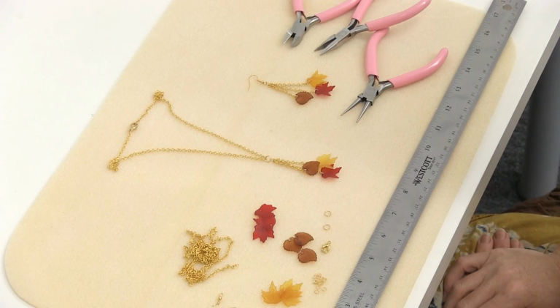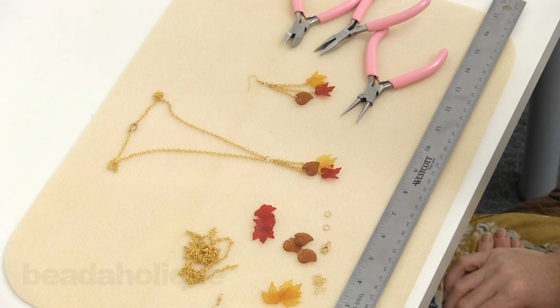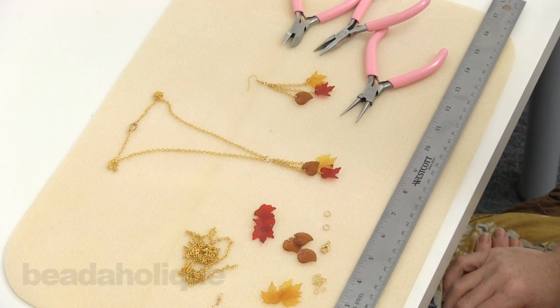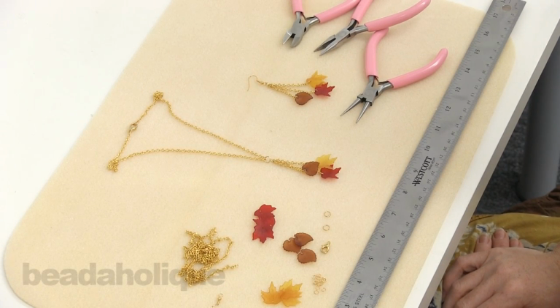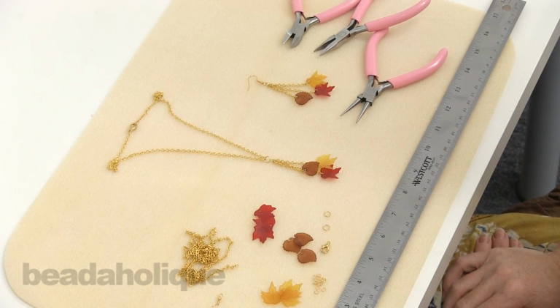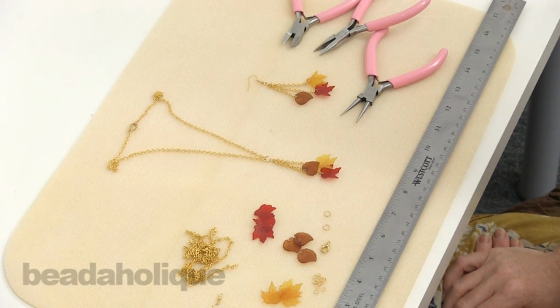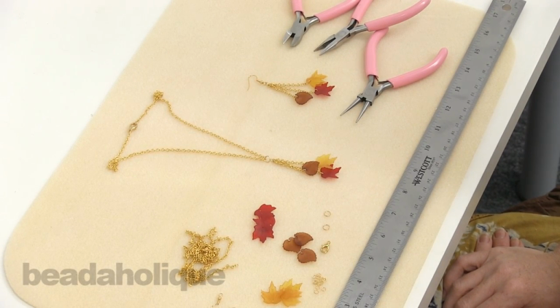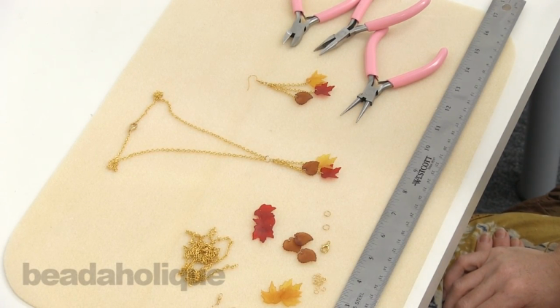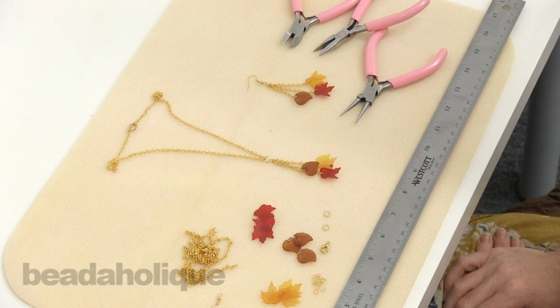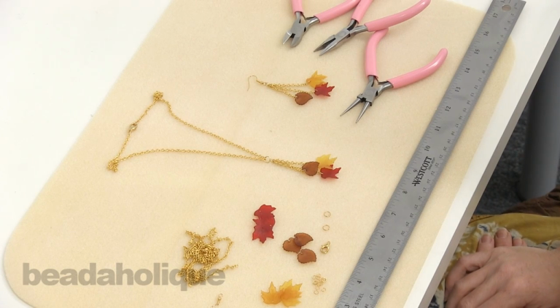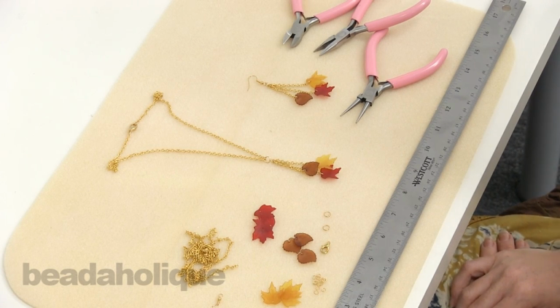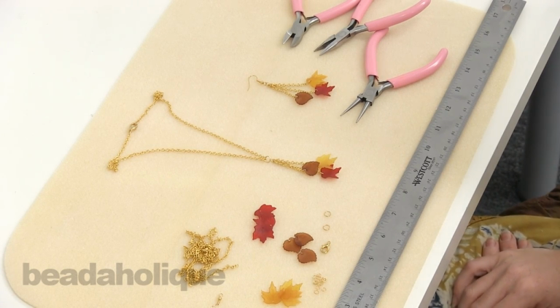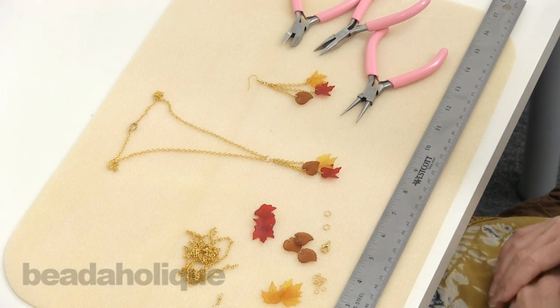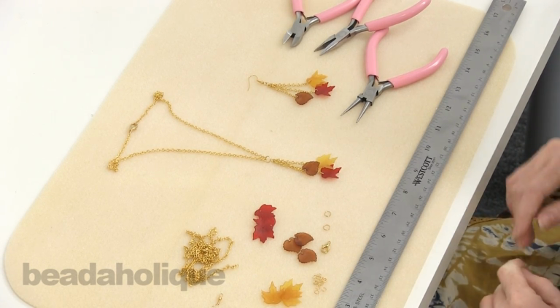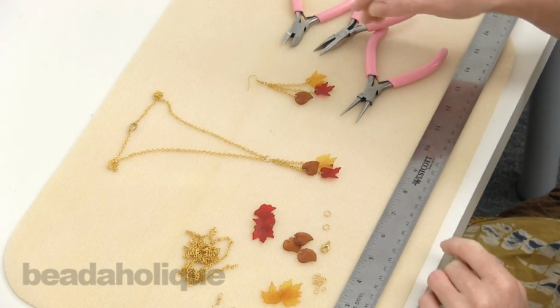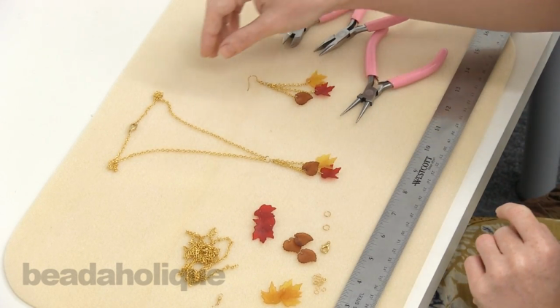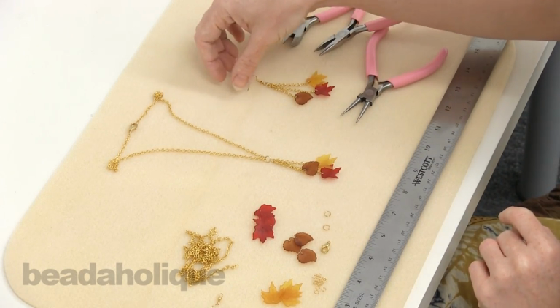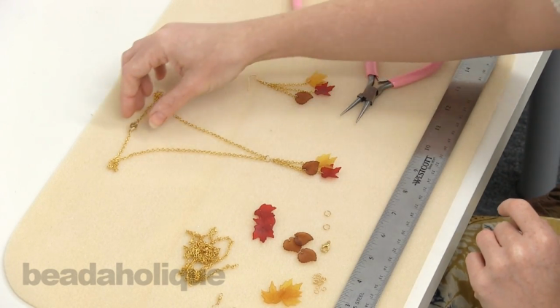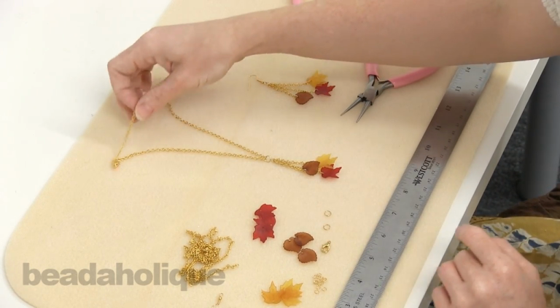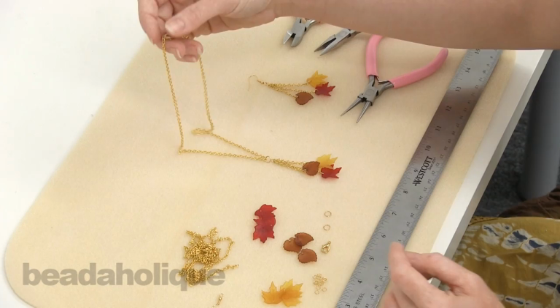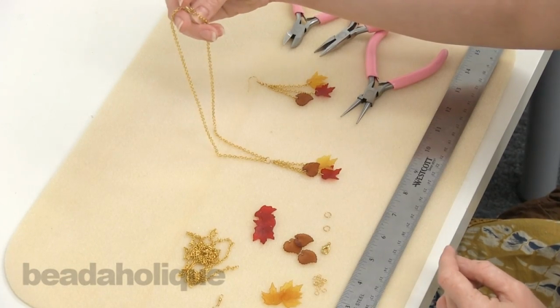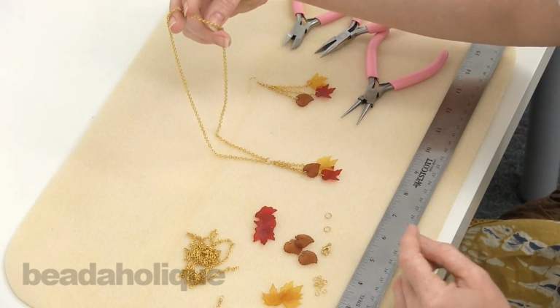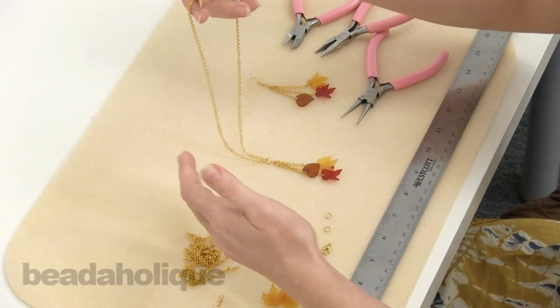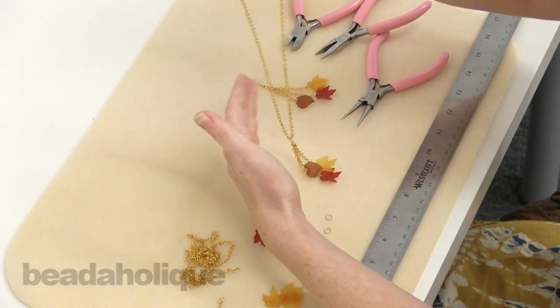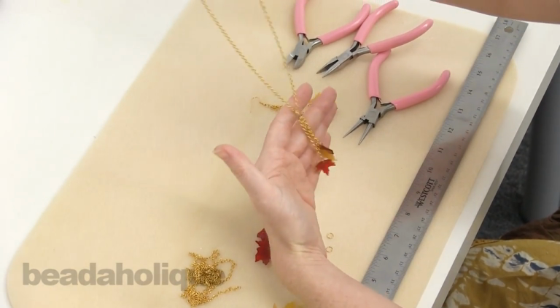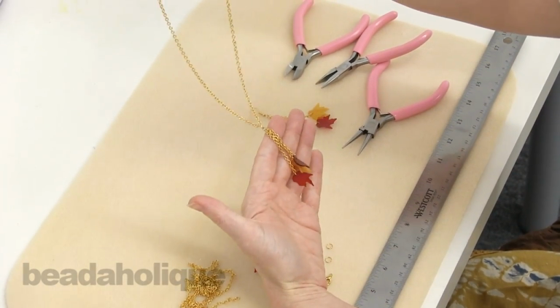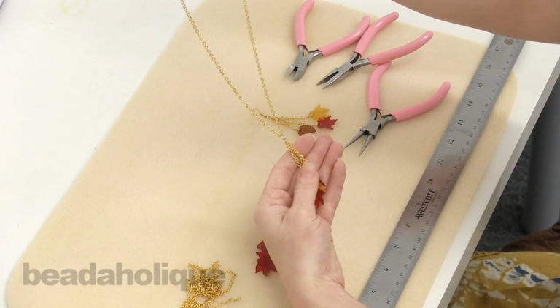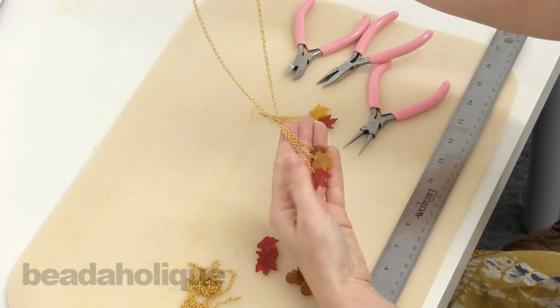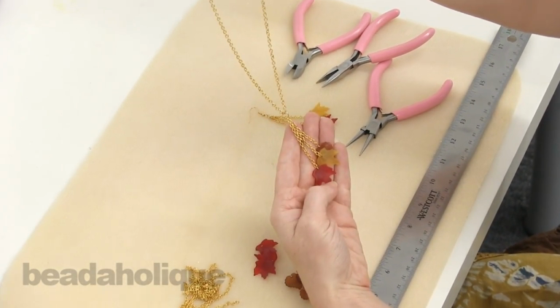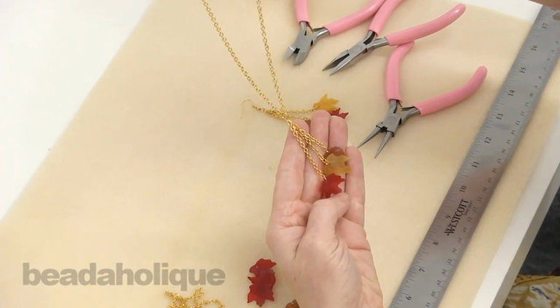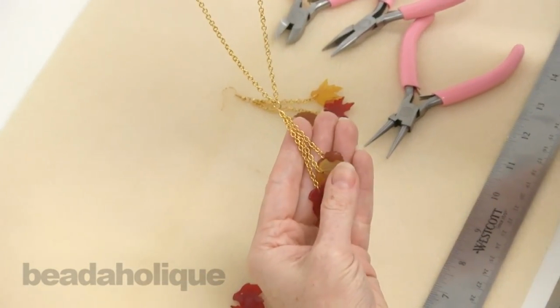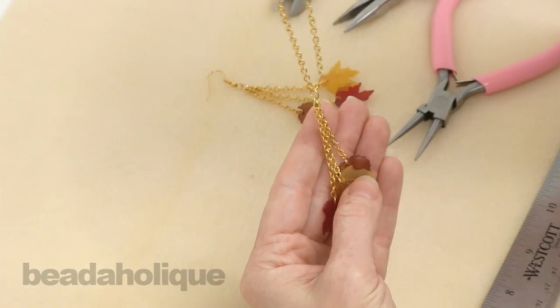Hi, this is Julie with Beadaholique.com and today I want to show you how to make the Falling Leaves necklace and earring kit. This is the exclusive kit from Beadaholique.com and this is the necklace that you're going to make. It's got these pretty lucite leaves